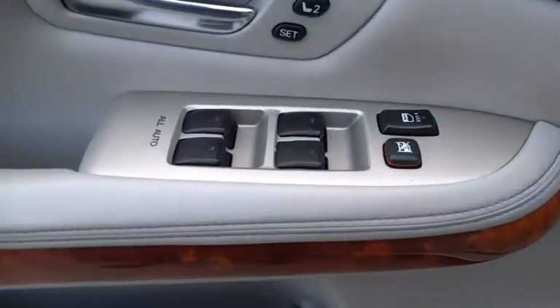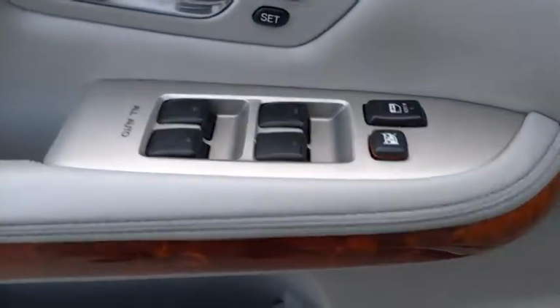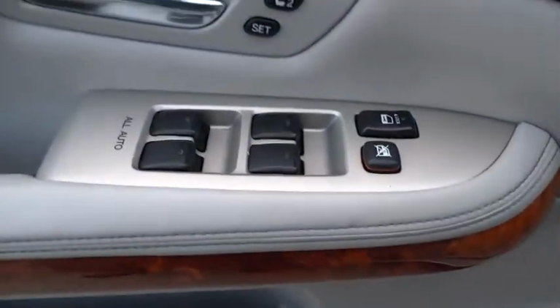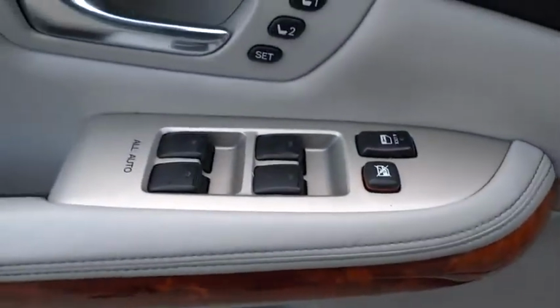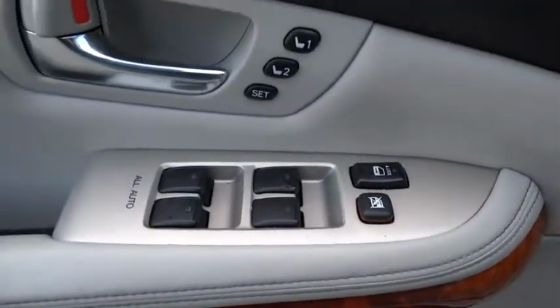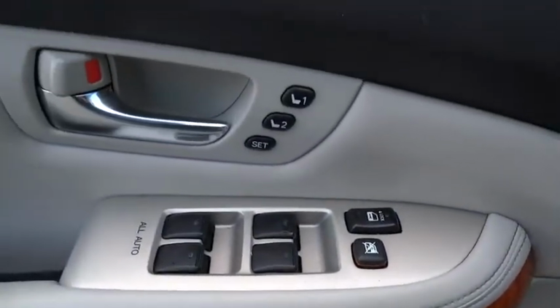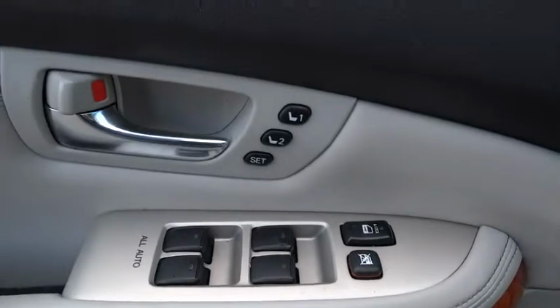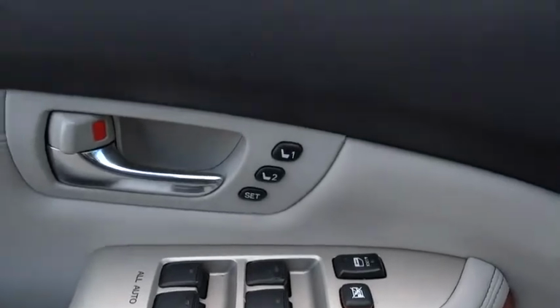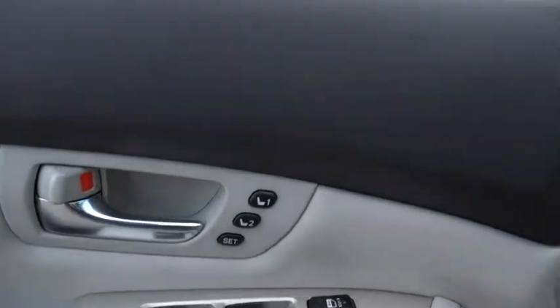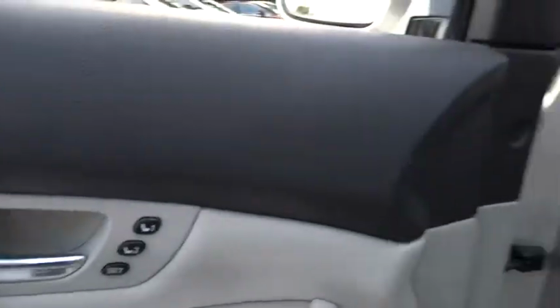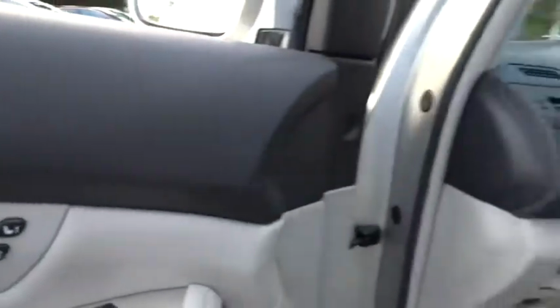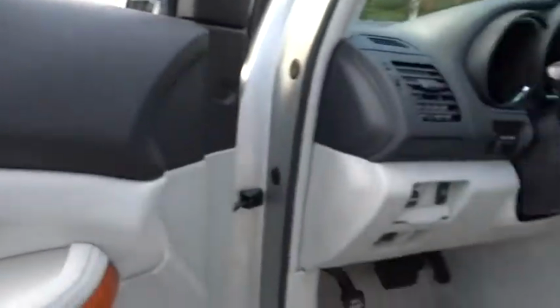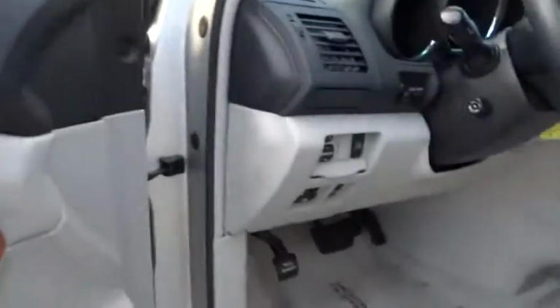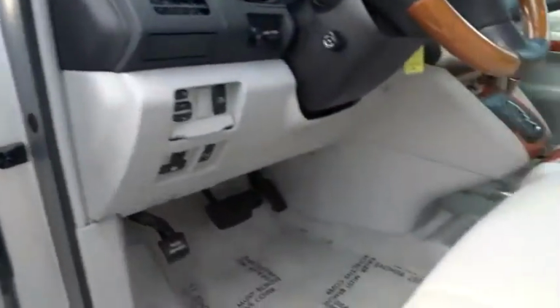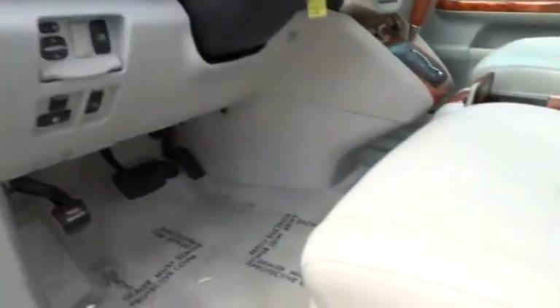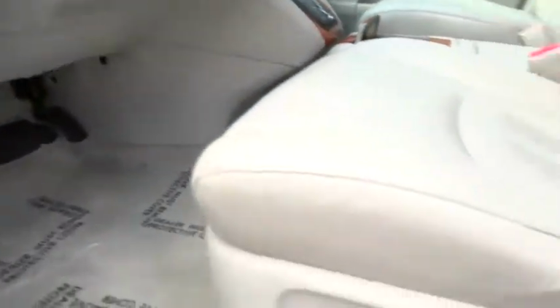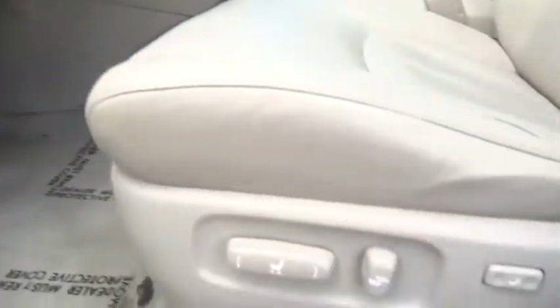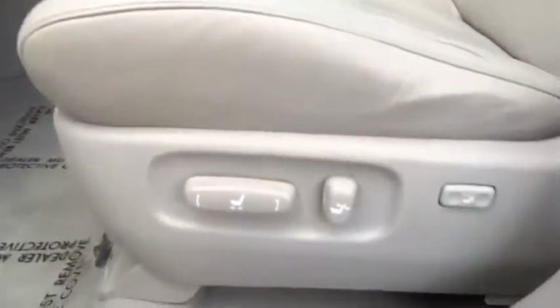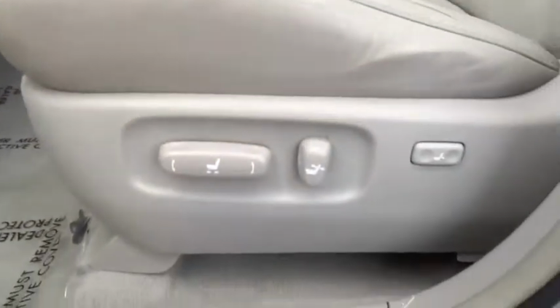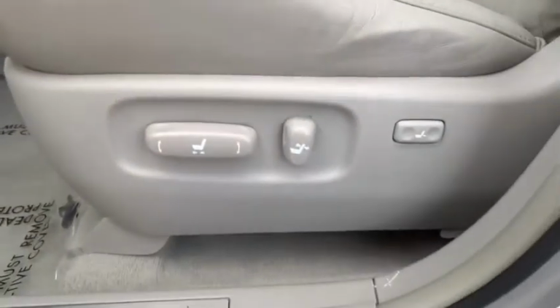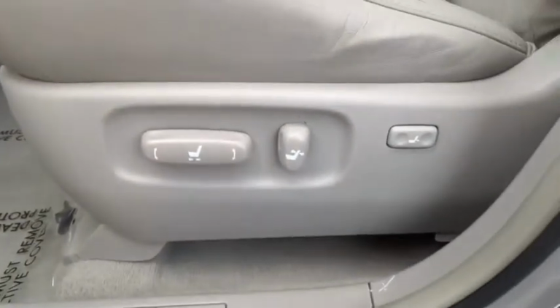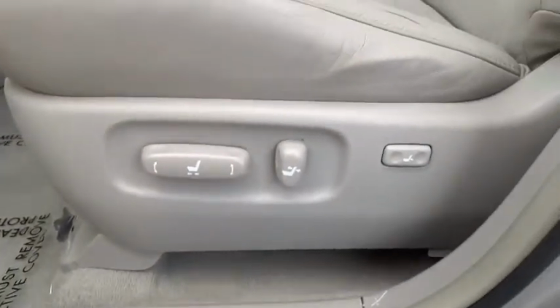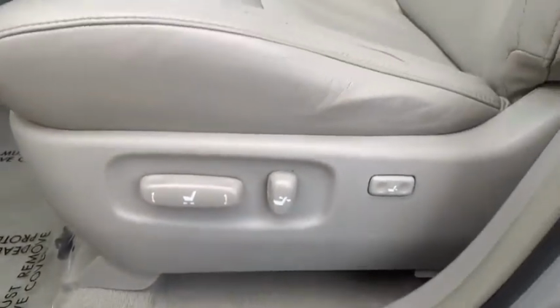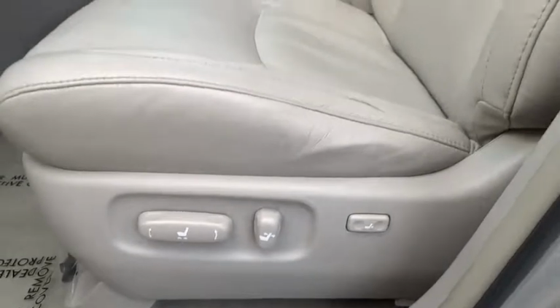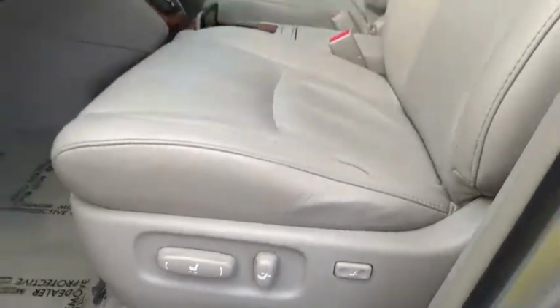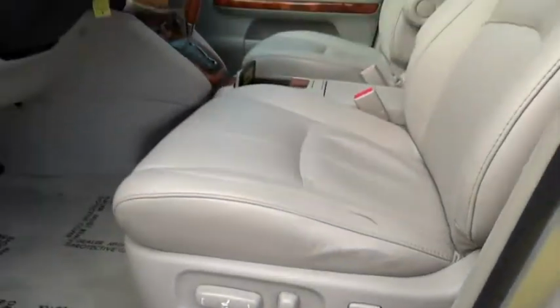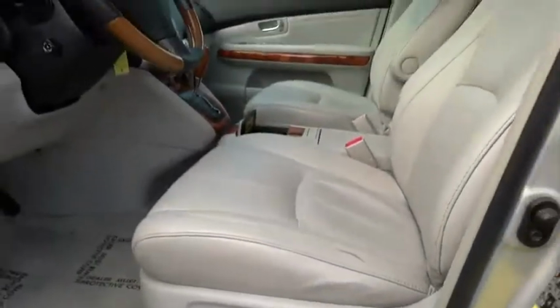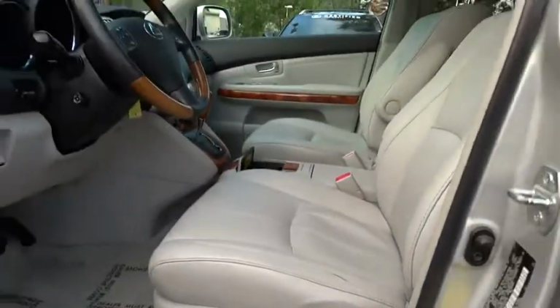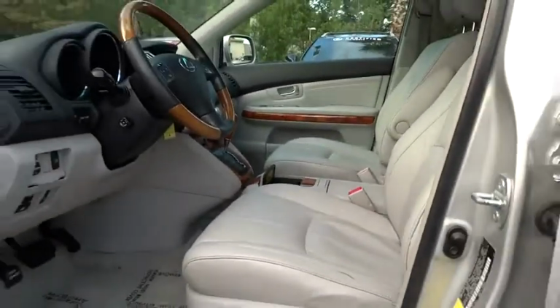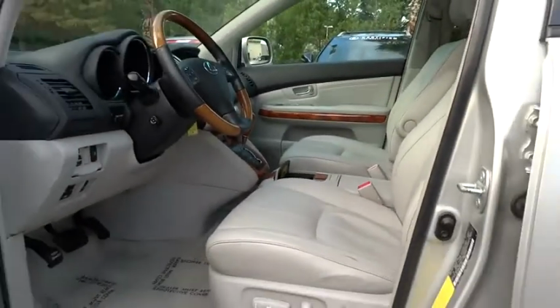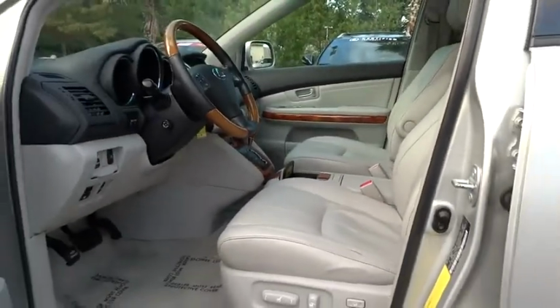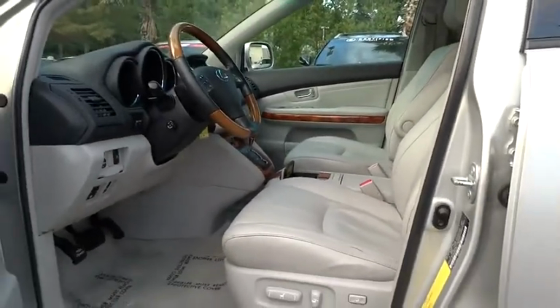Bluetooth, cruise control, front floor mats, keyless entry, rear defrost, FWD, auto-off headlights, AM-FM stereo radio.